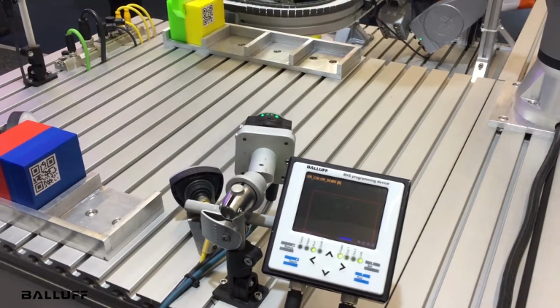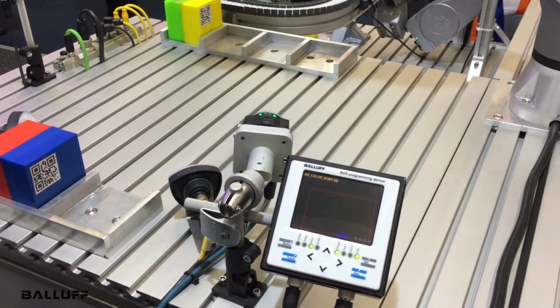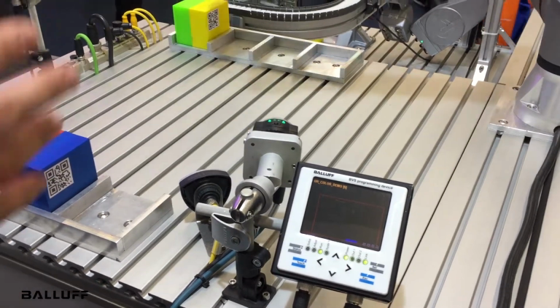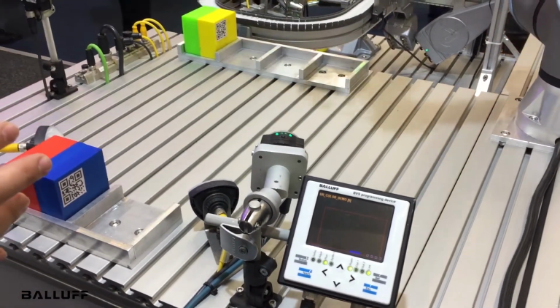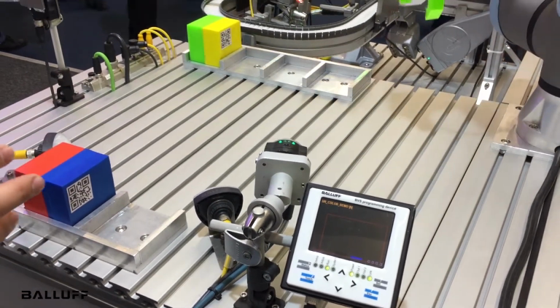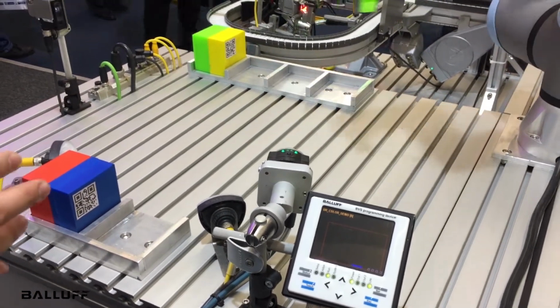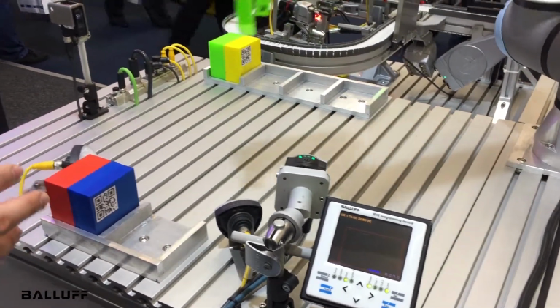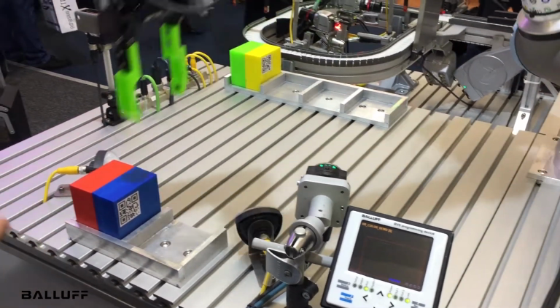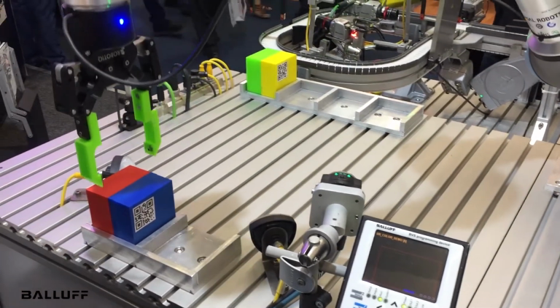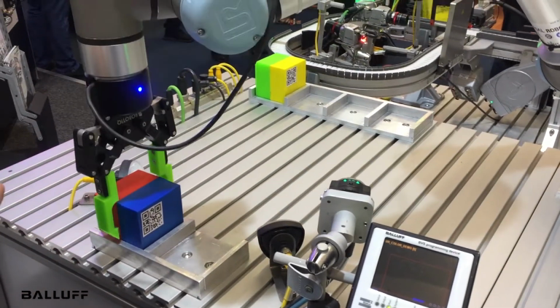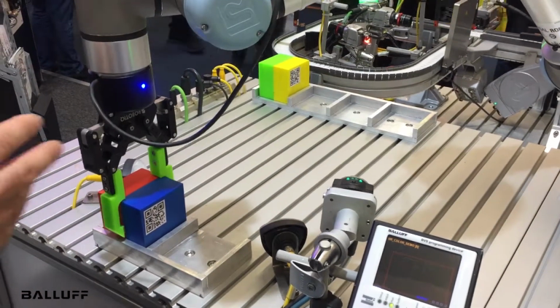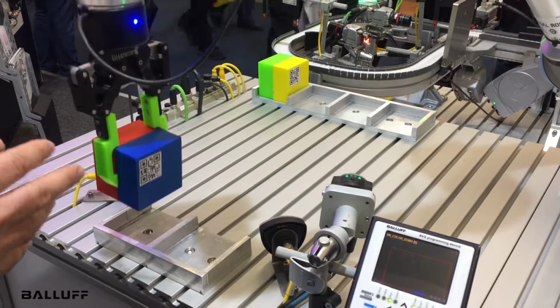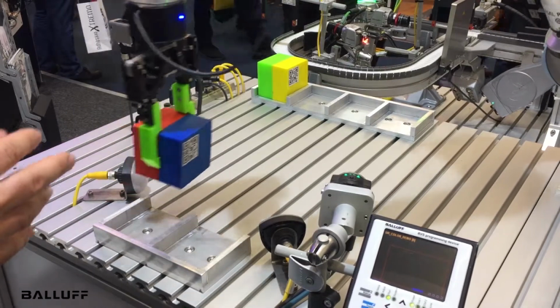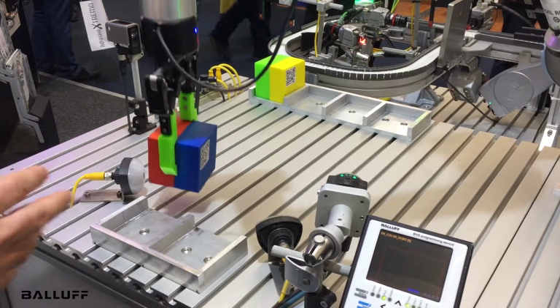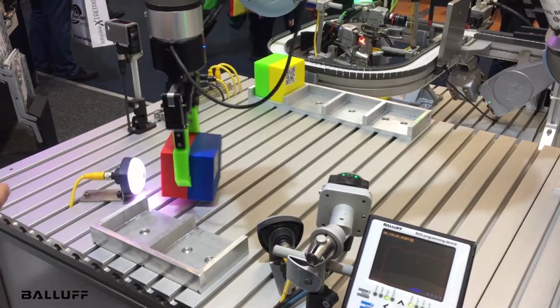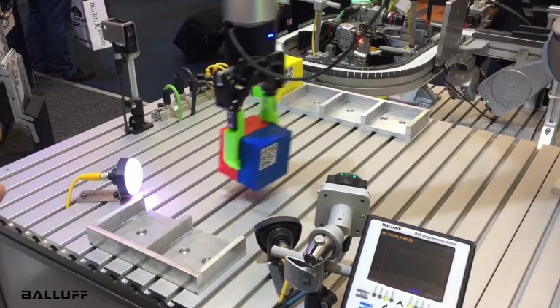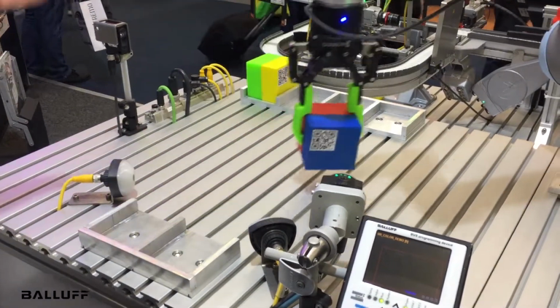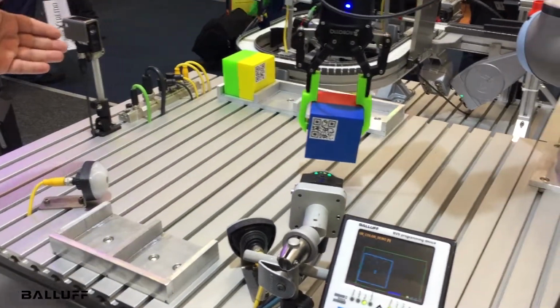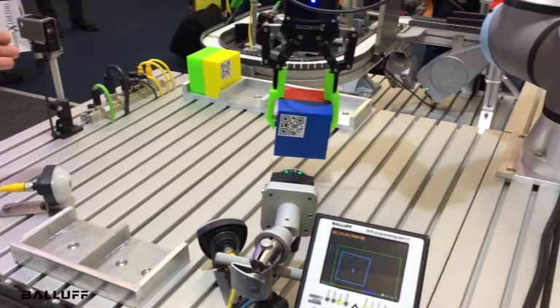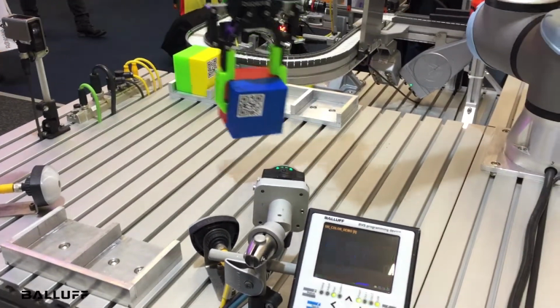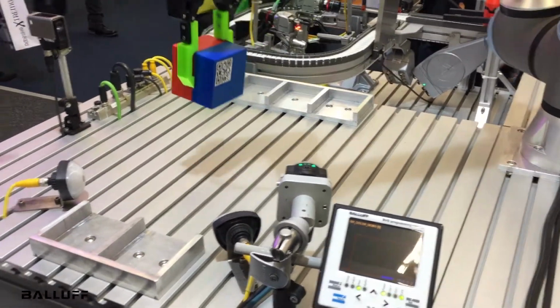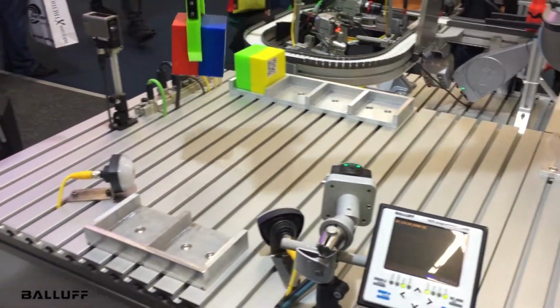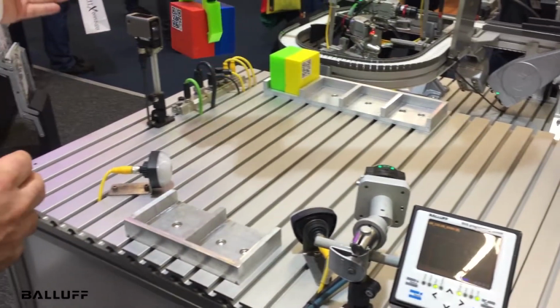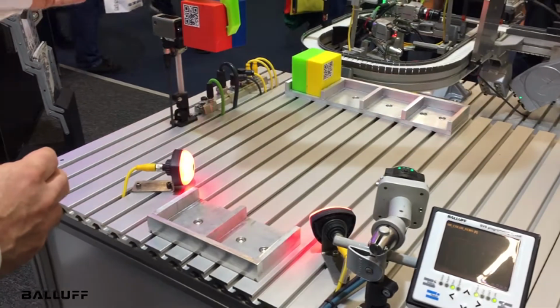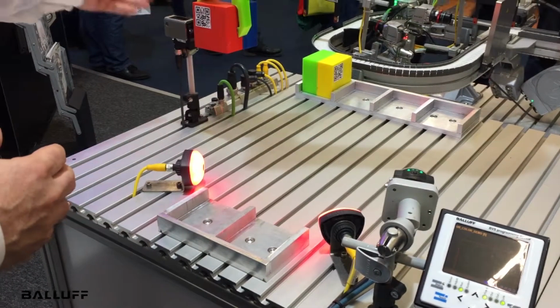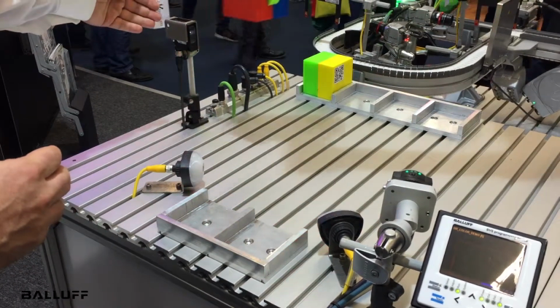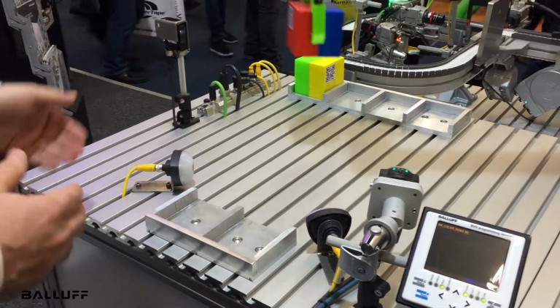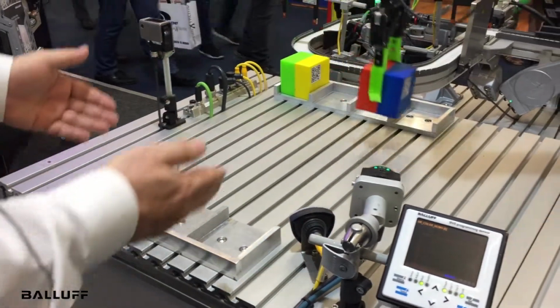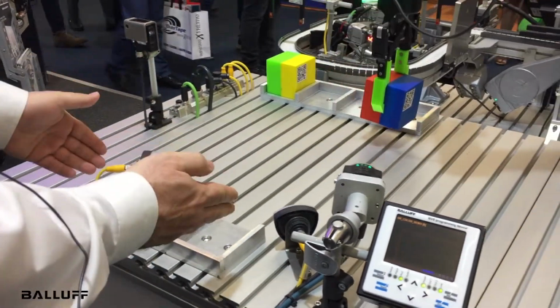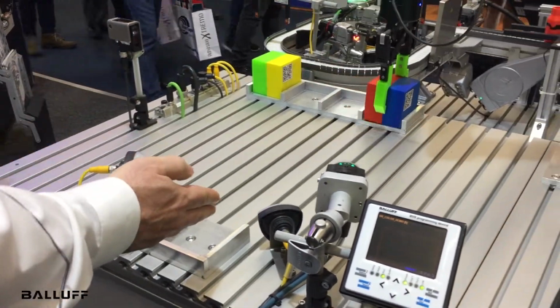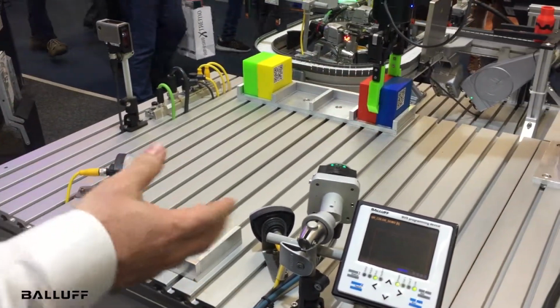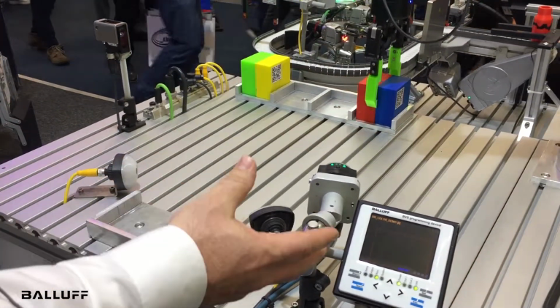As you can see, a complete robotic work cell automation solution from BALIF with control architecture, networking, color sensing, smart light, and vision.